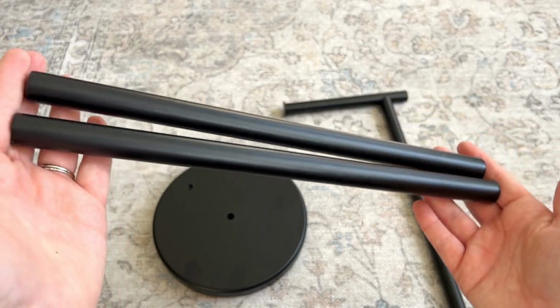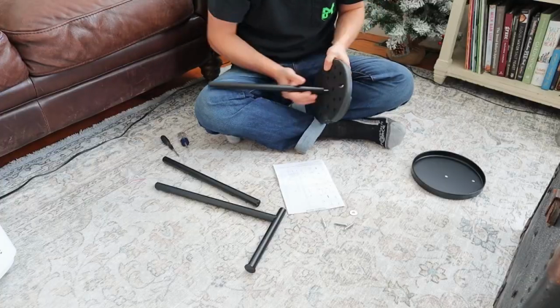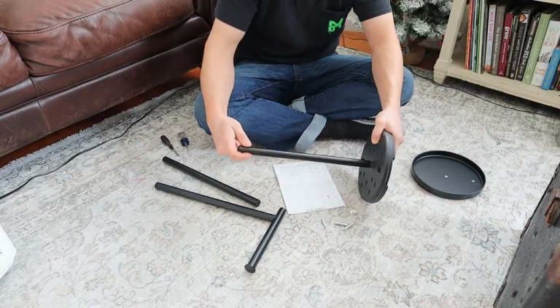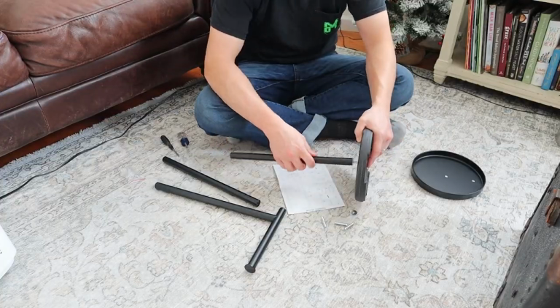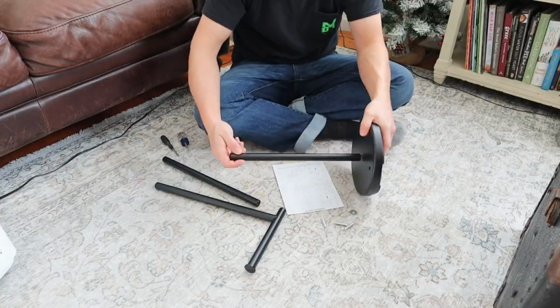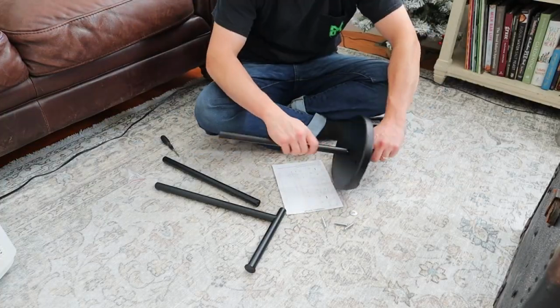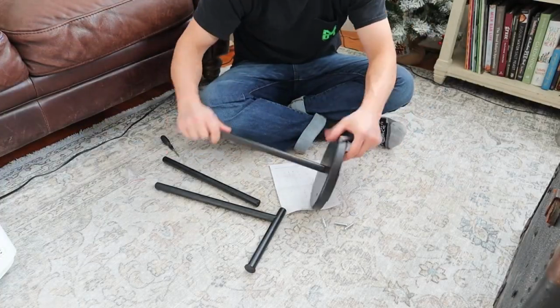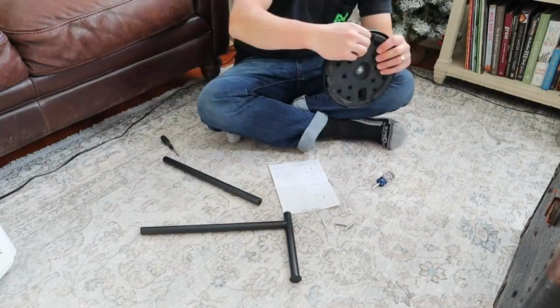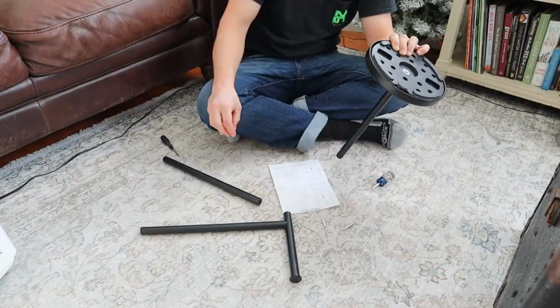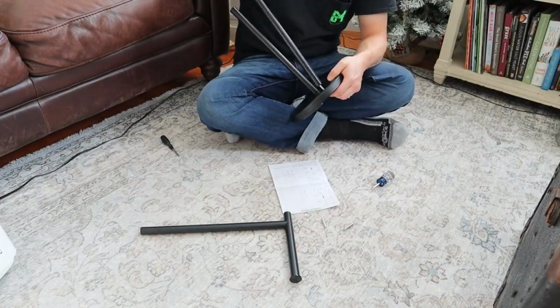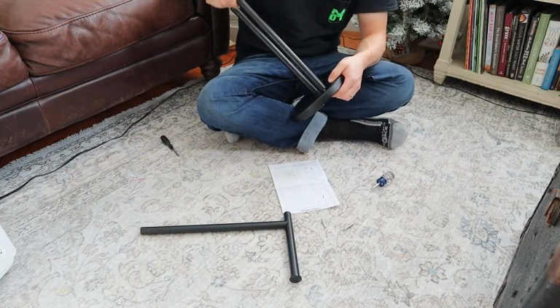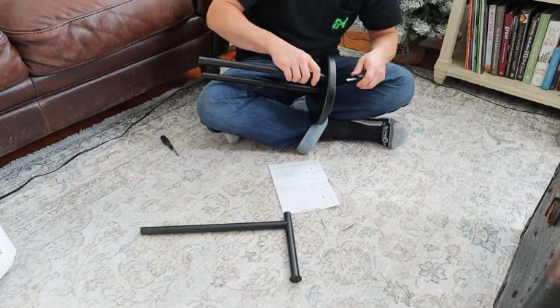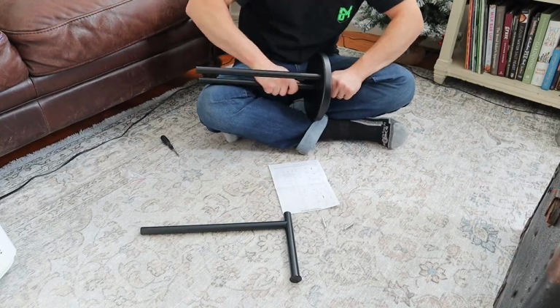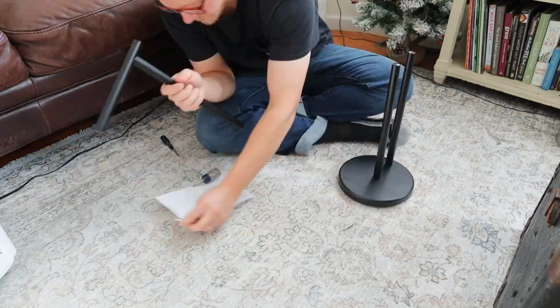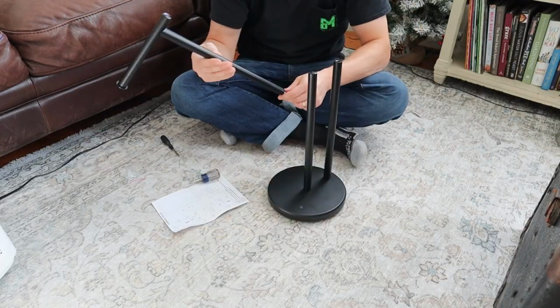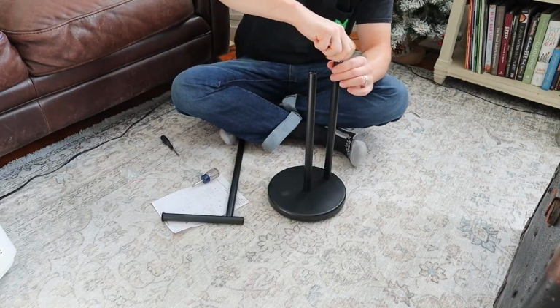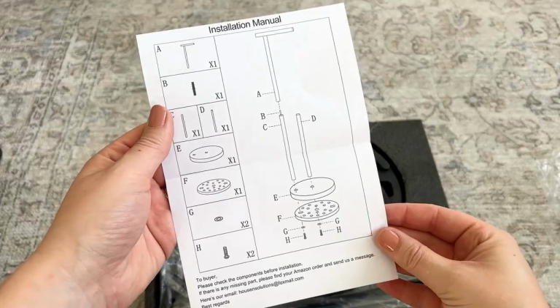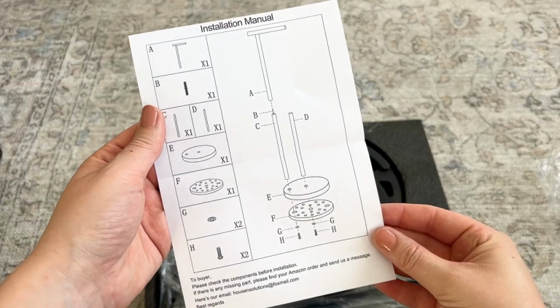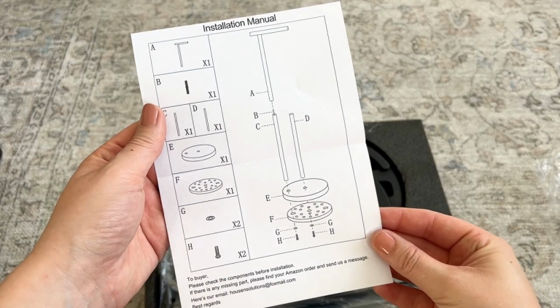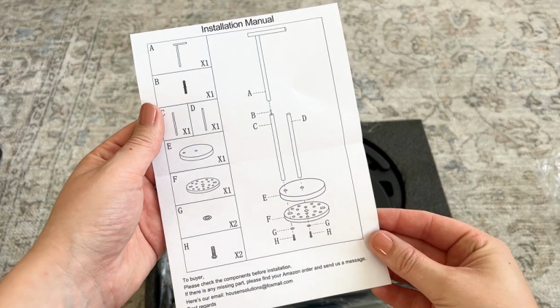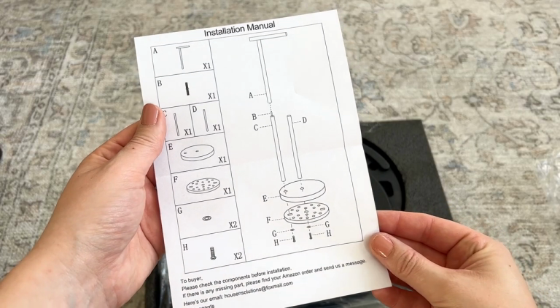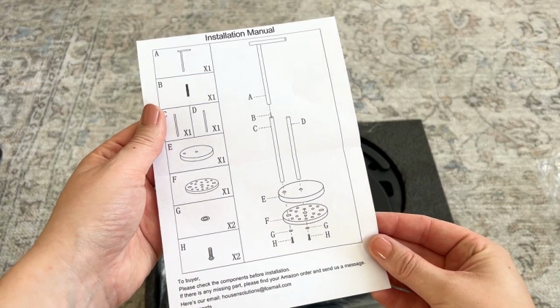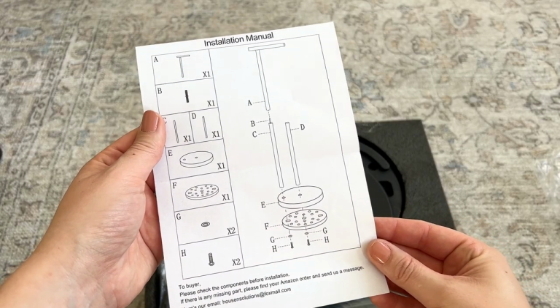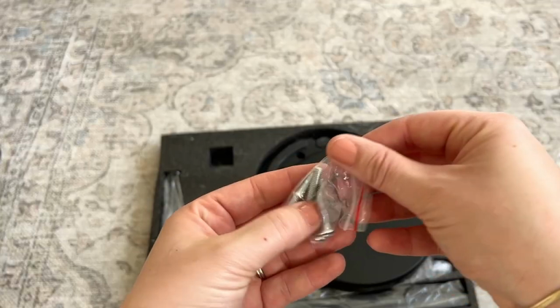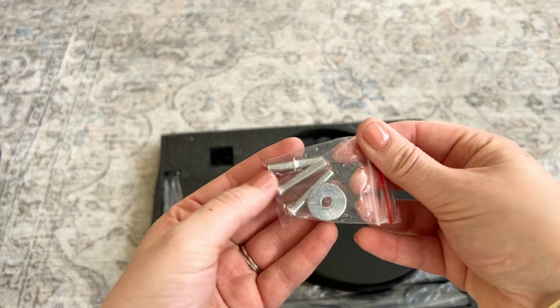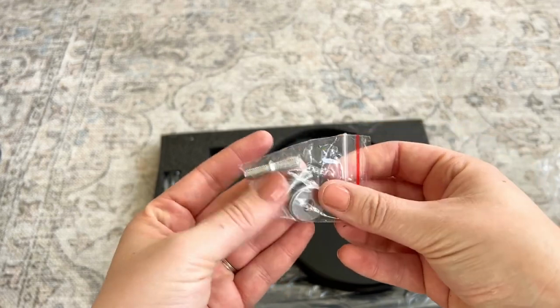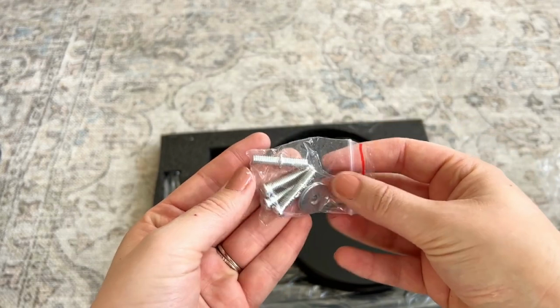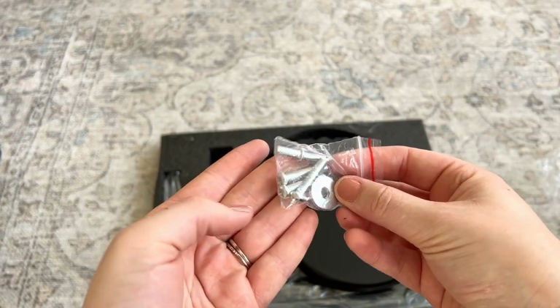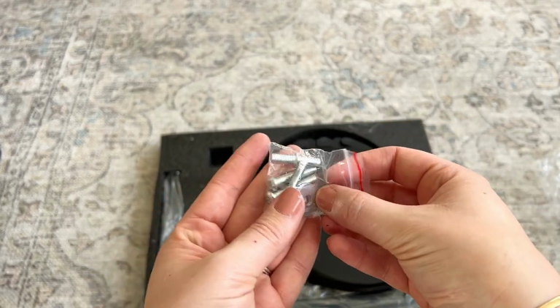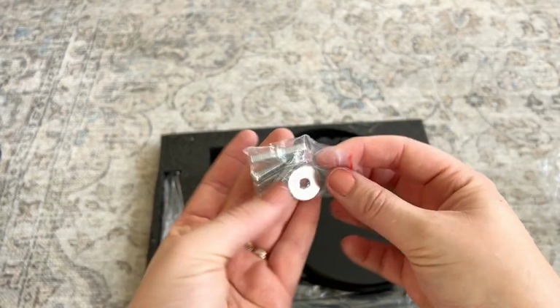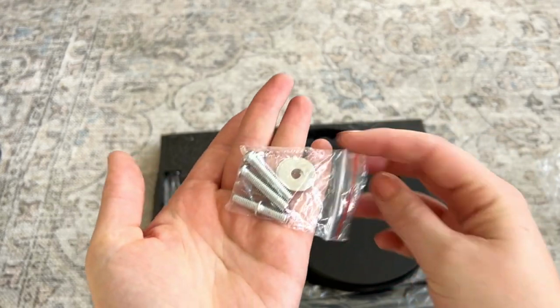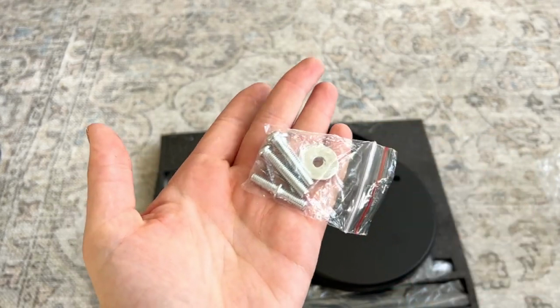It does require assembly but it's super easy to do because it is just two screws, and there are easy to follow instructions that come in the box that walk you through exactly how to do it. It includes the hardware that you'll need and you just have to grab a screwdriver.